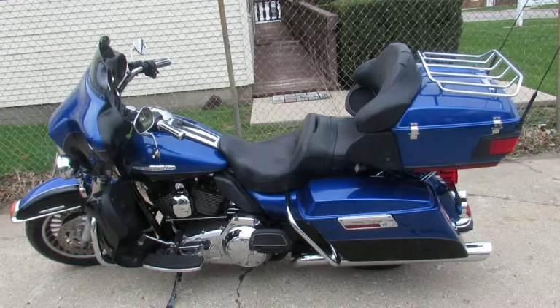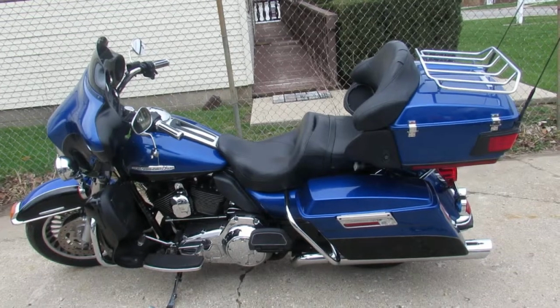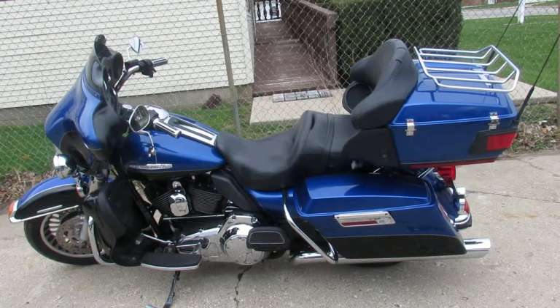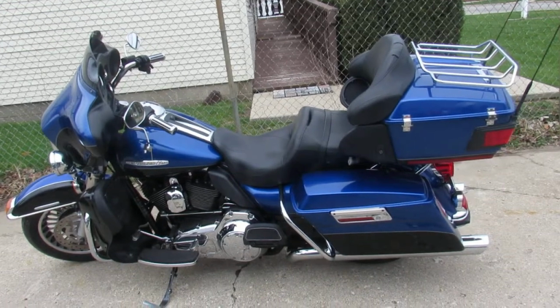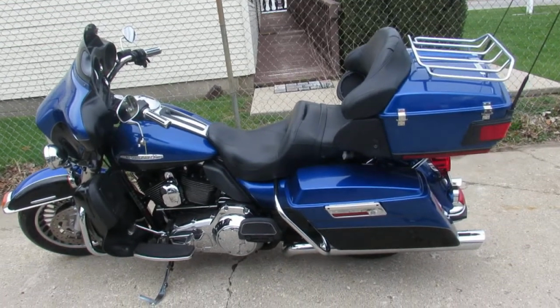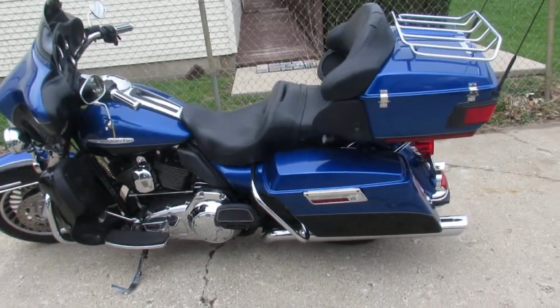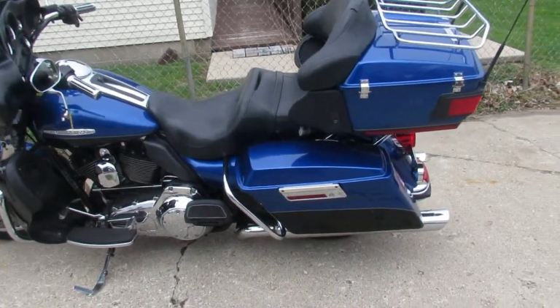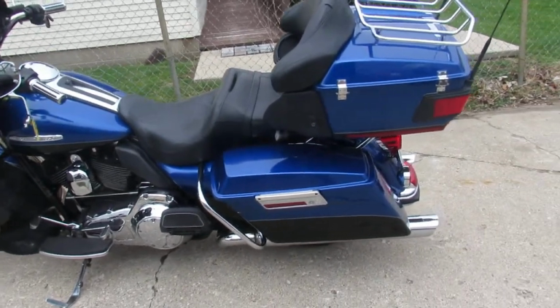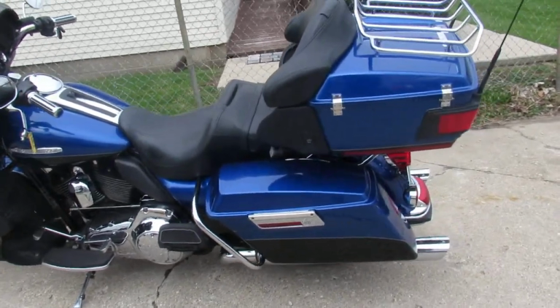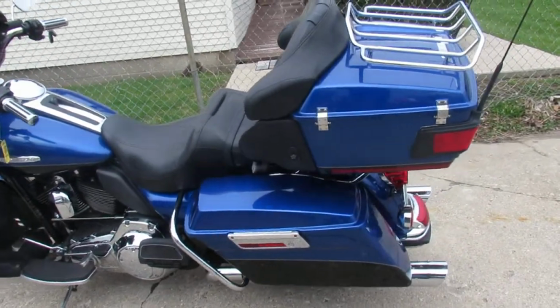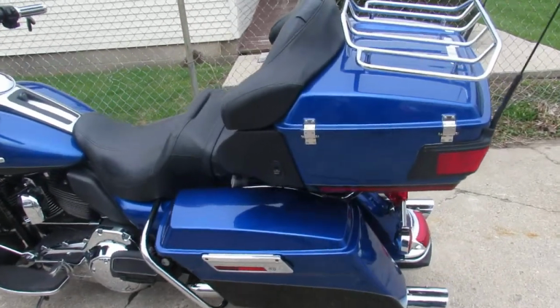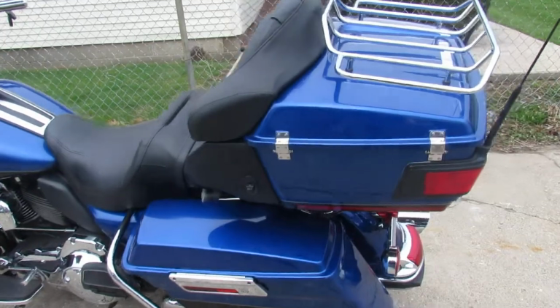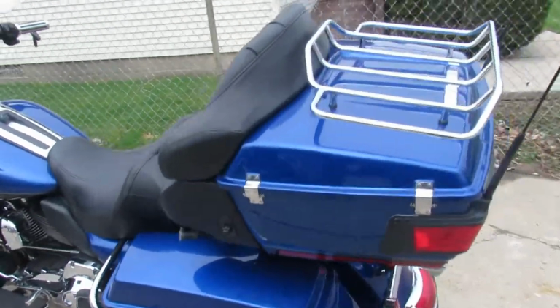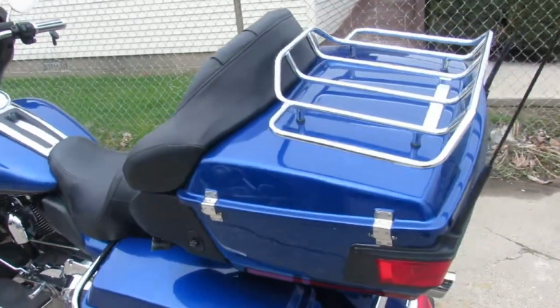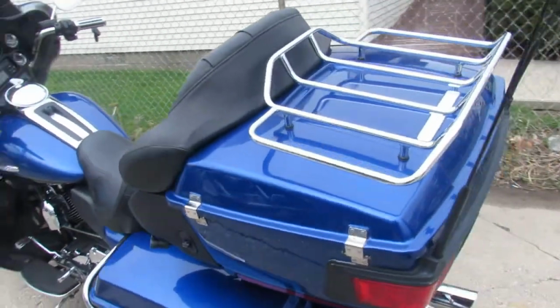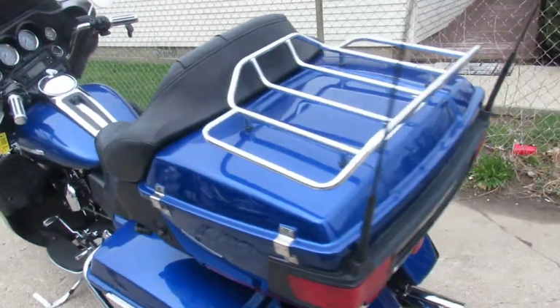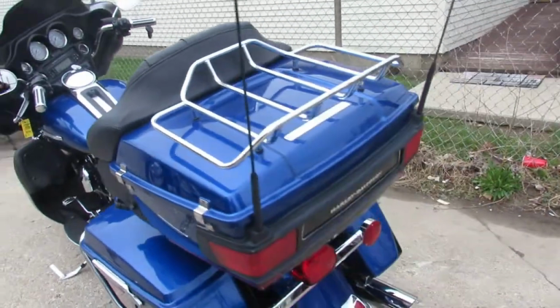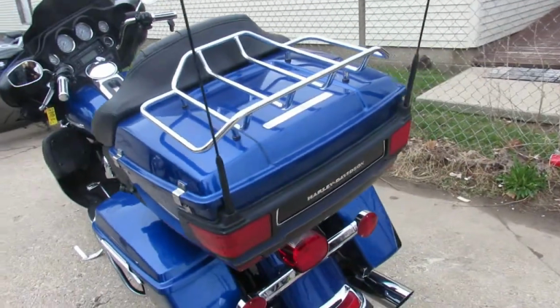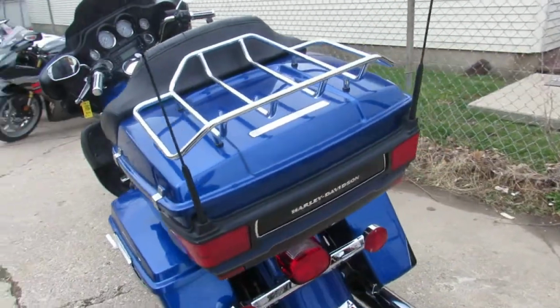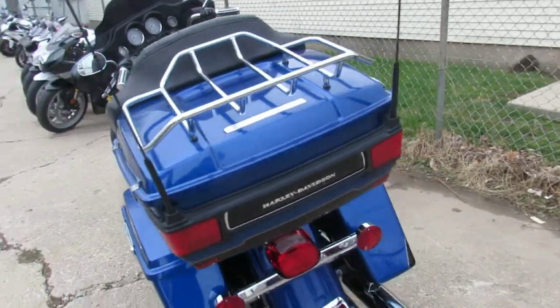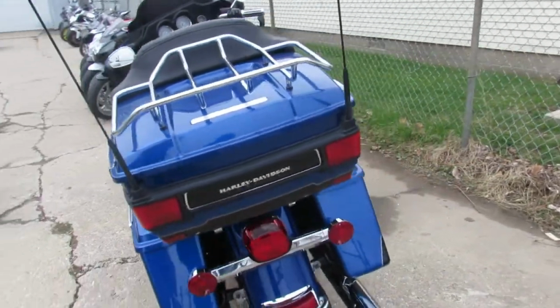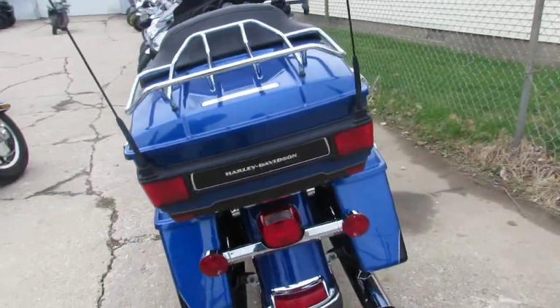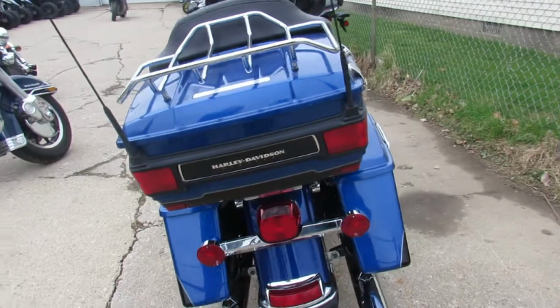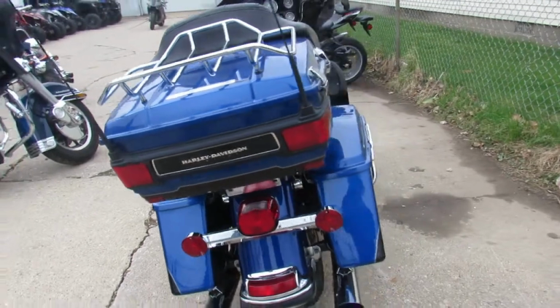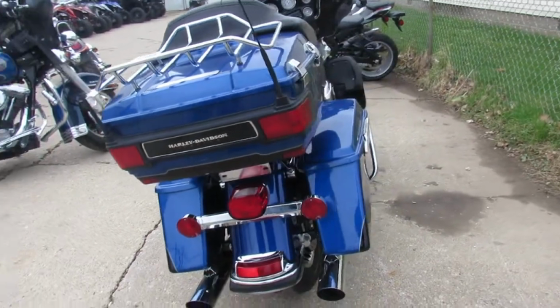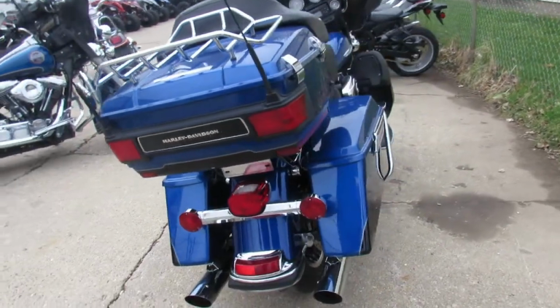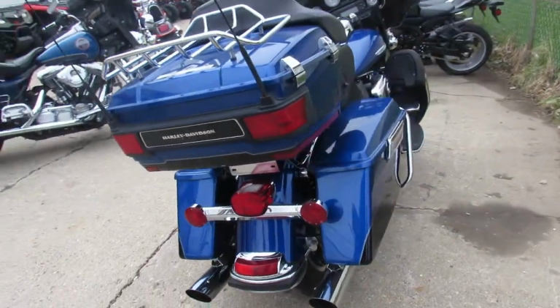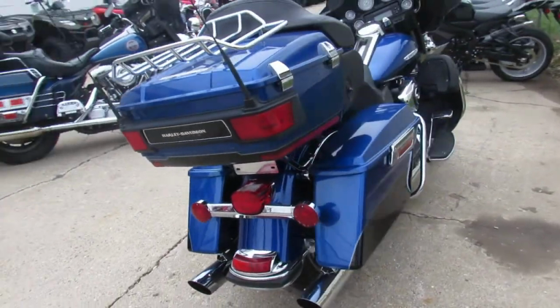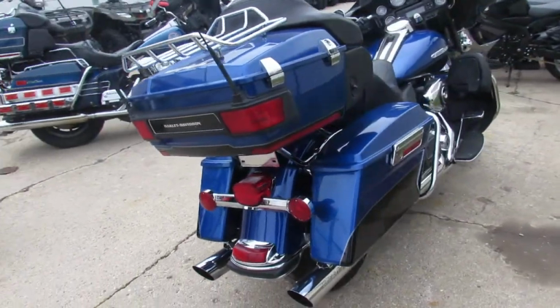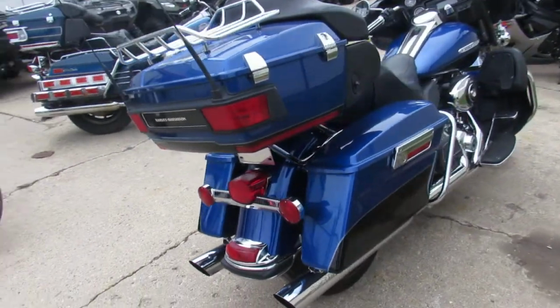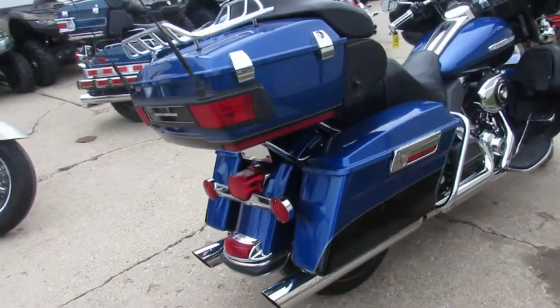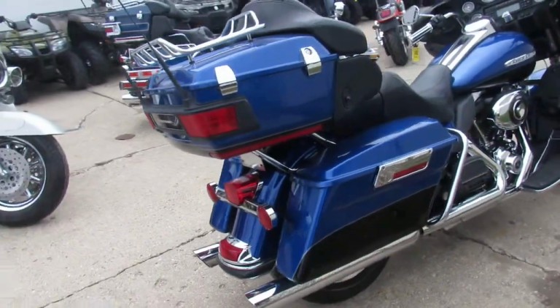Hey fellas, it's ApprovalPowerSports doing some videos on our used Harleys. It is the riding season — we got over 450 used Harleys, guaranteed financing, out-of-state financing, lease programs, and nationwide shipping.